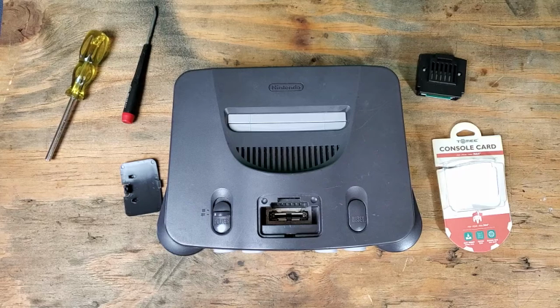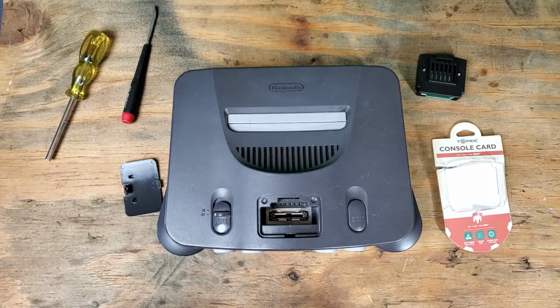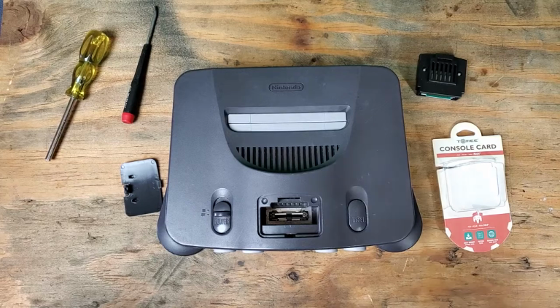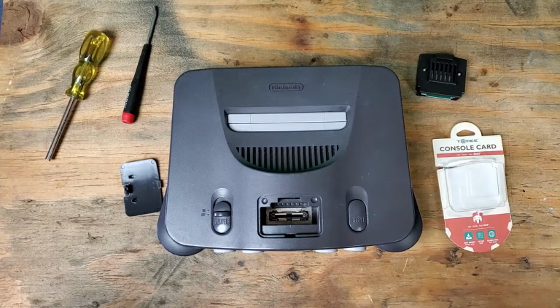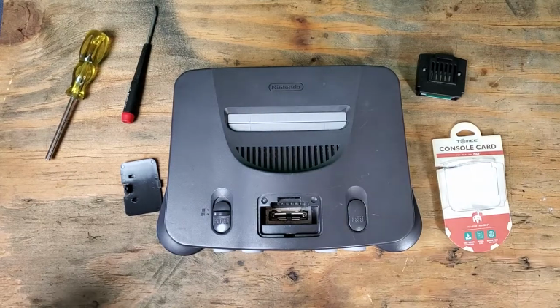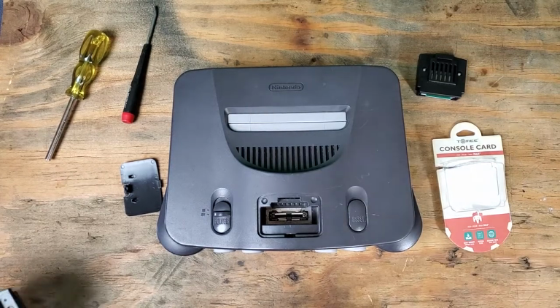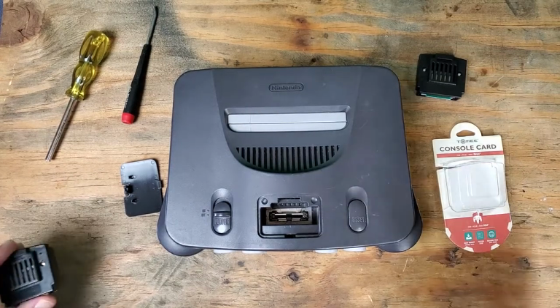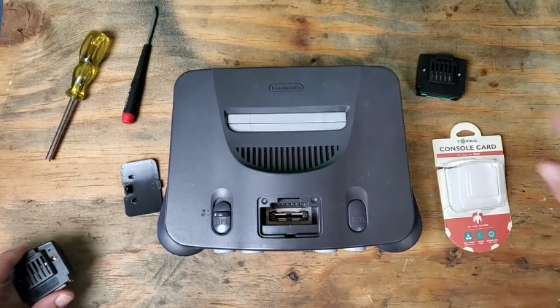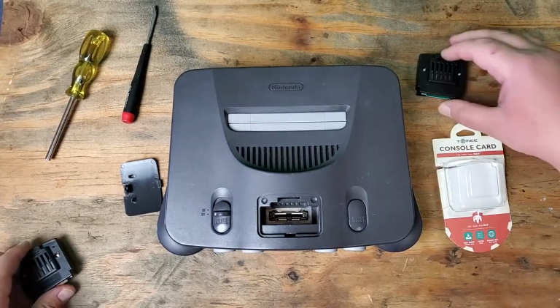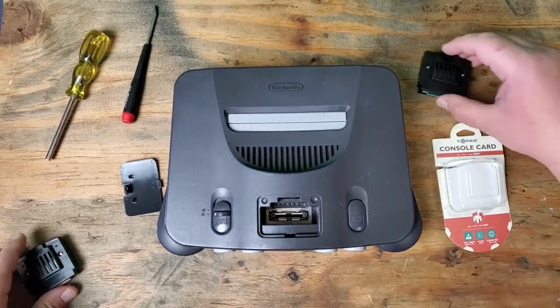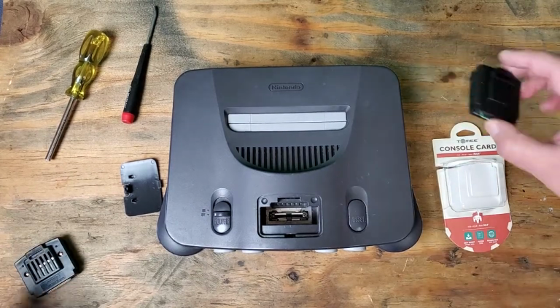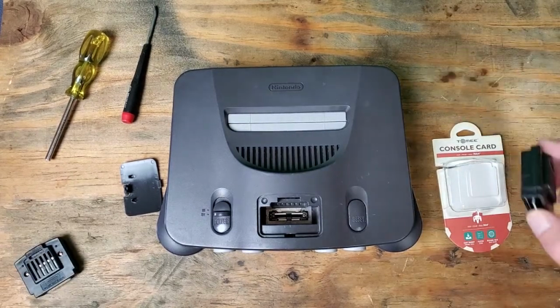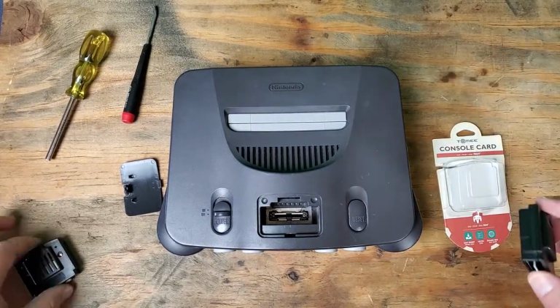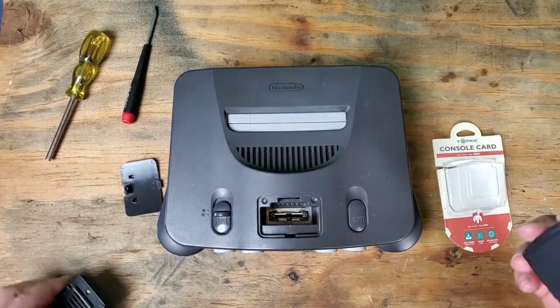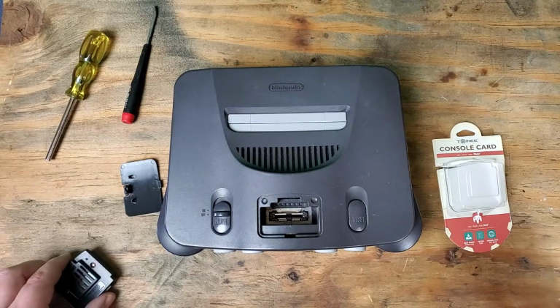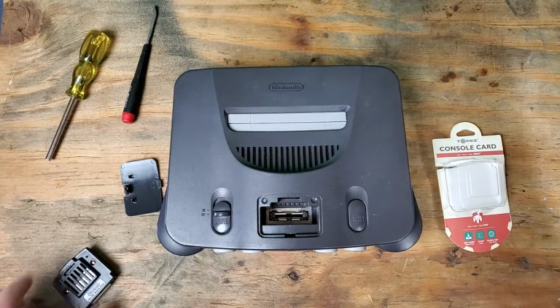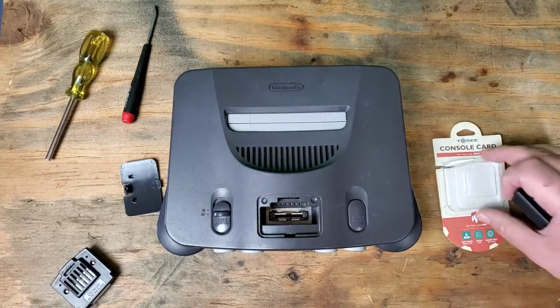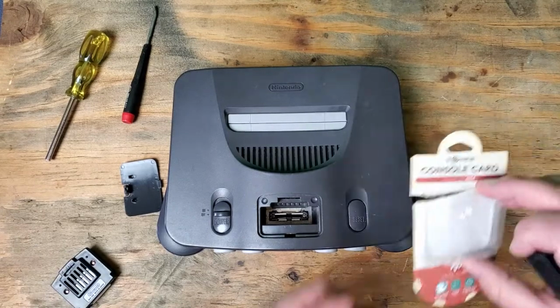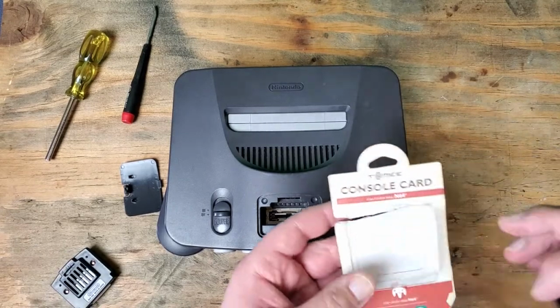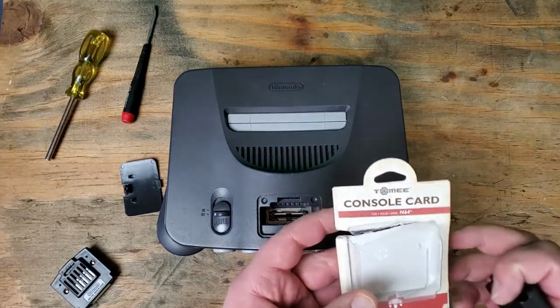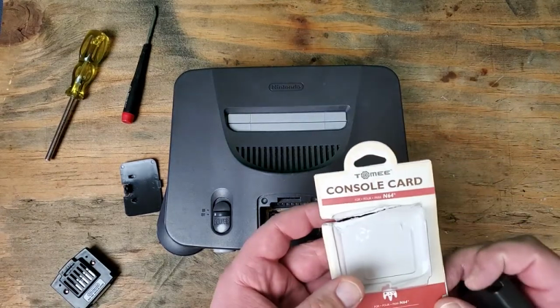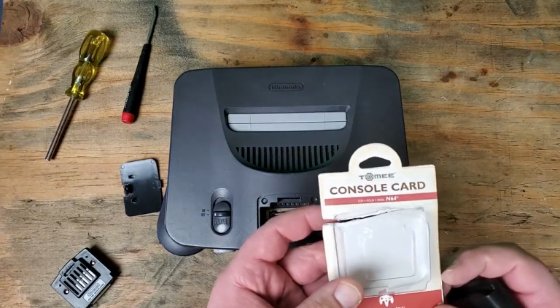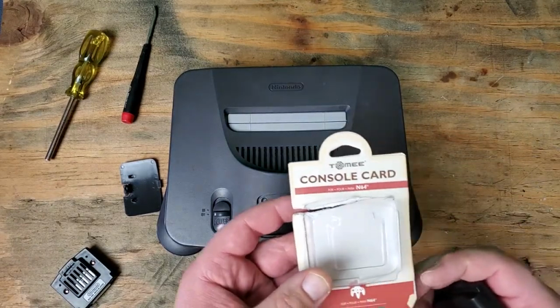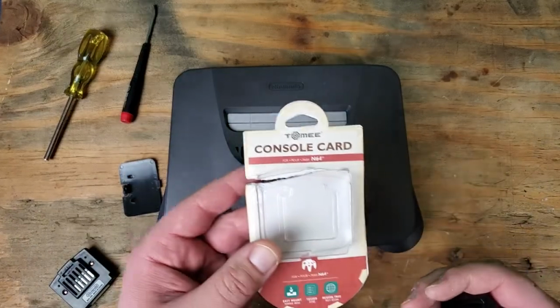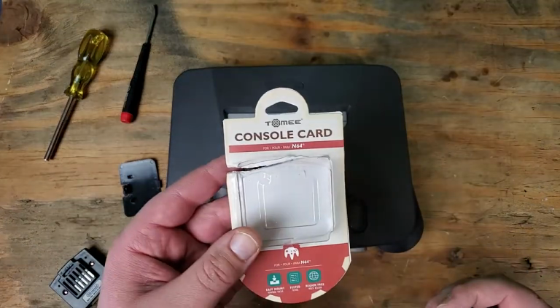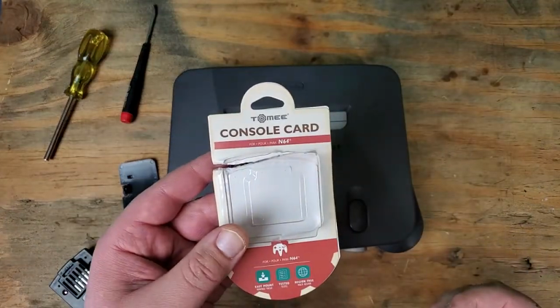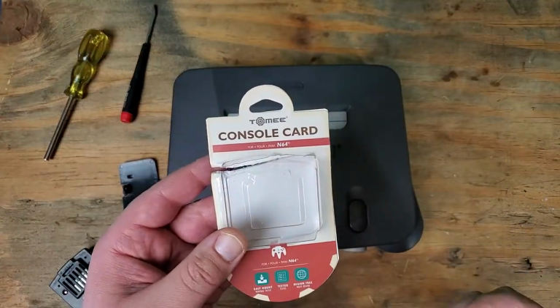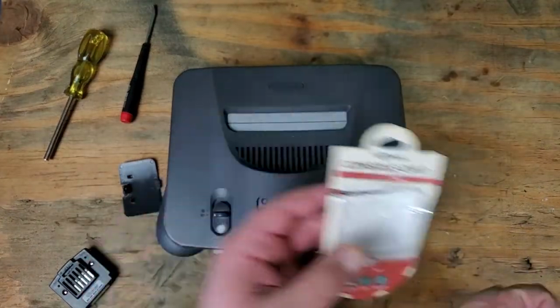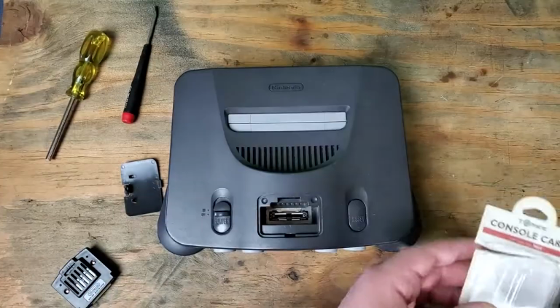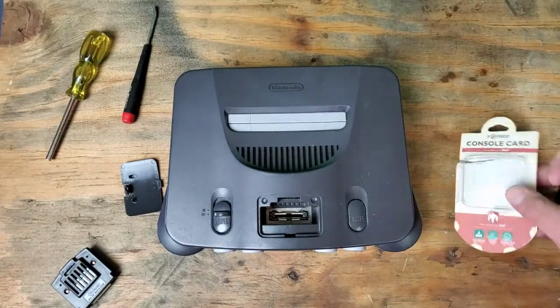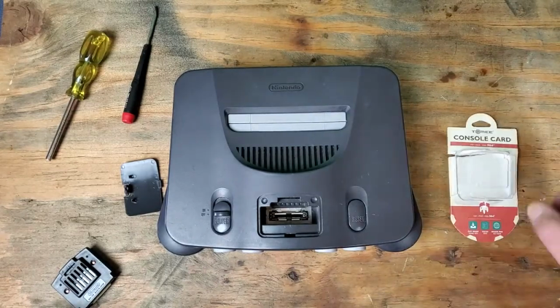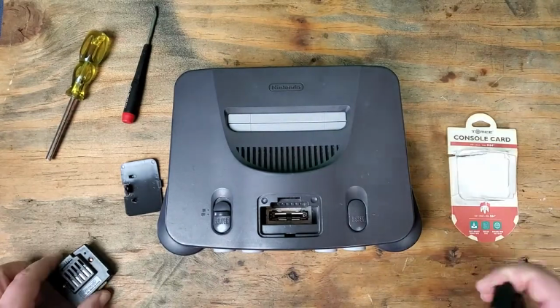Hello Internet, Retro Kevin here, and today's video is going to be a pretty quick one. I want to talk about these third-party Tomei console cards, the jumper packs.